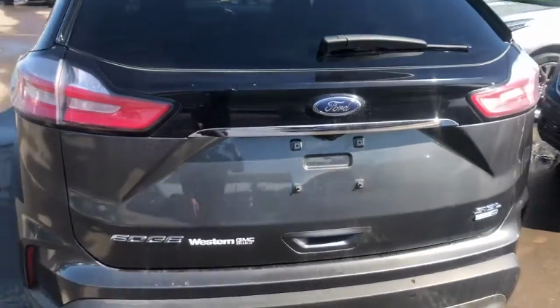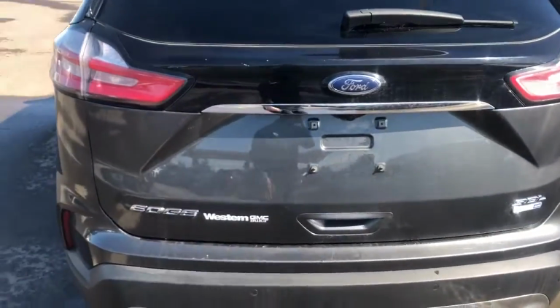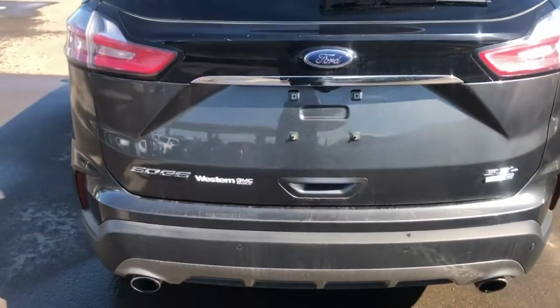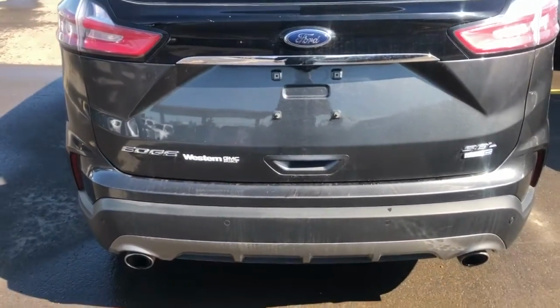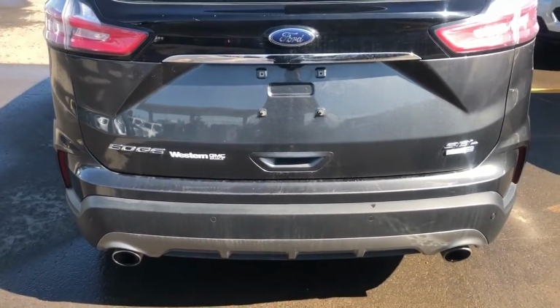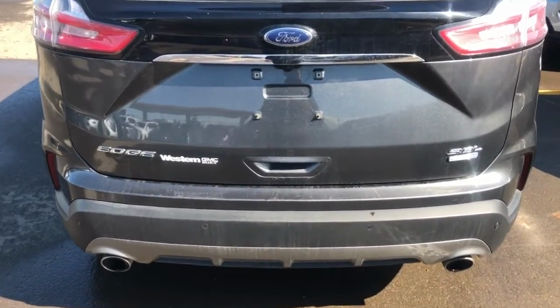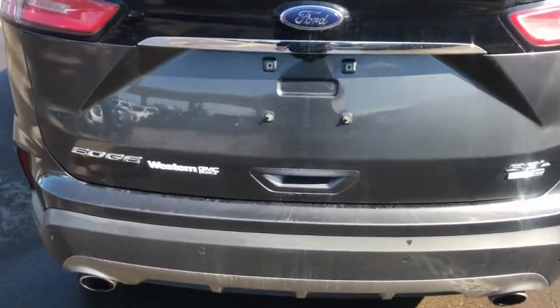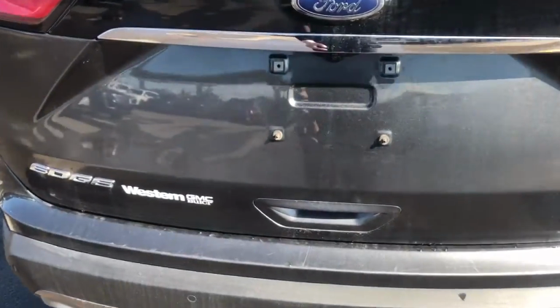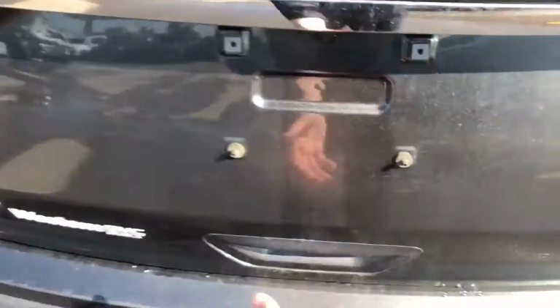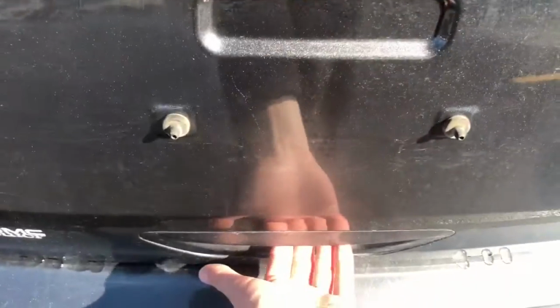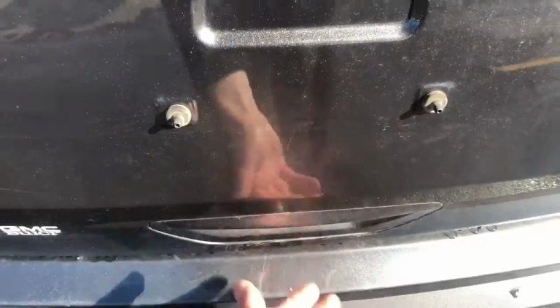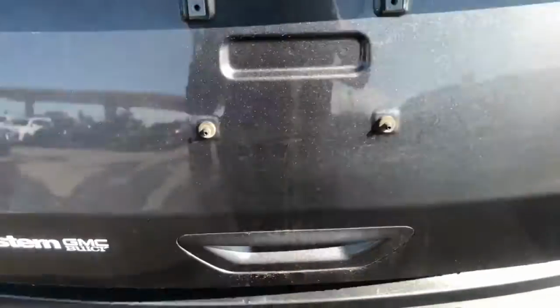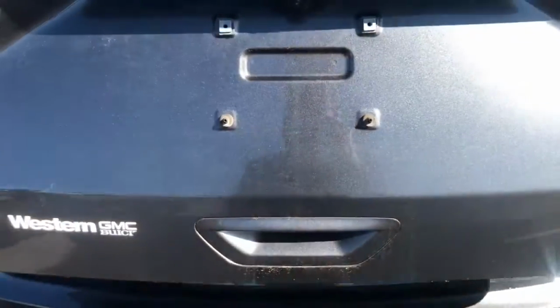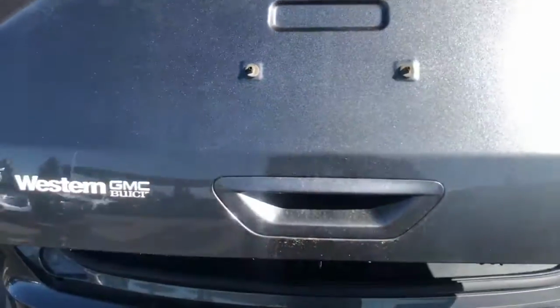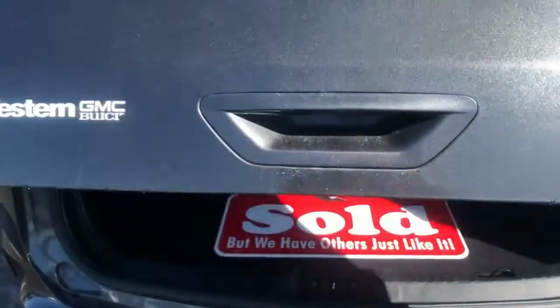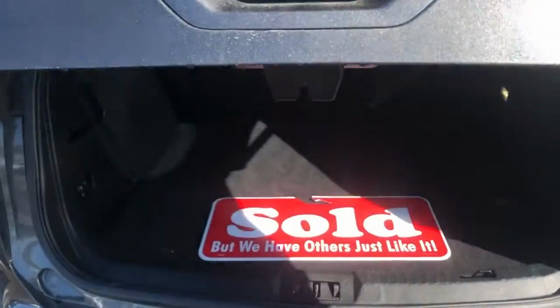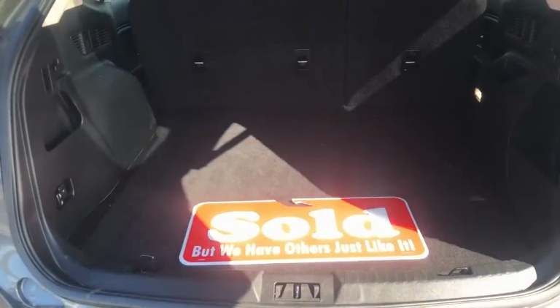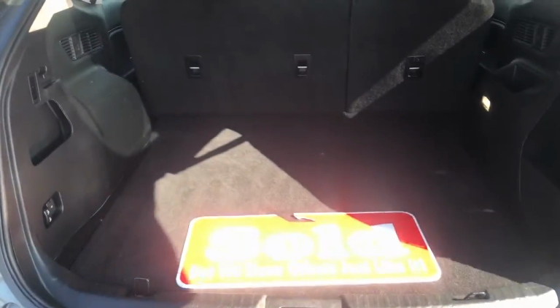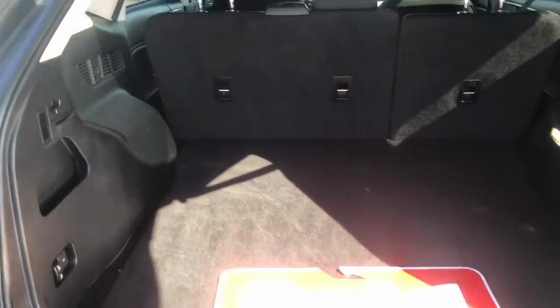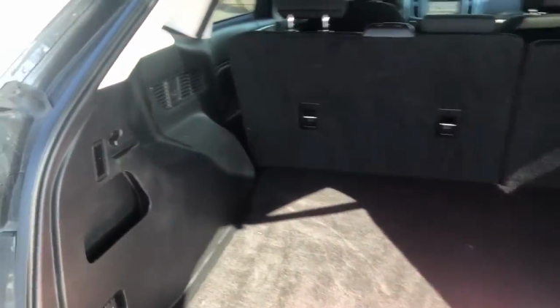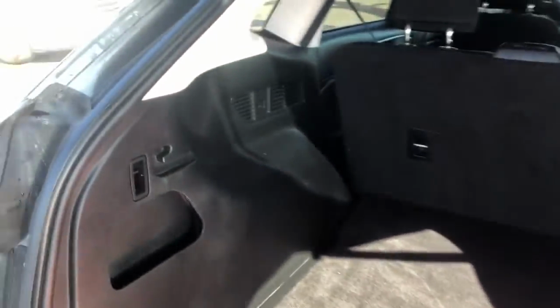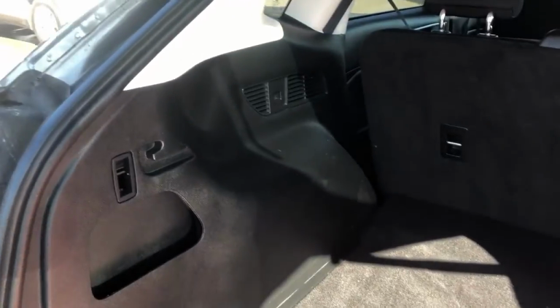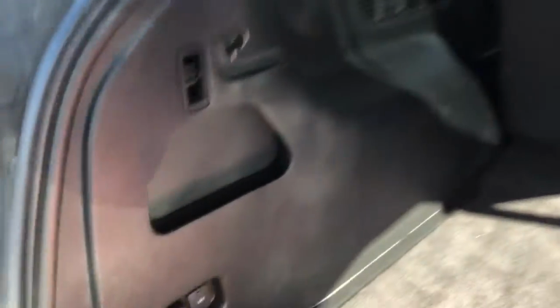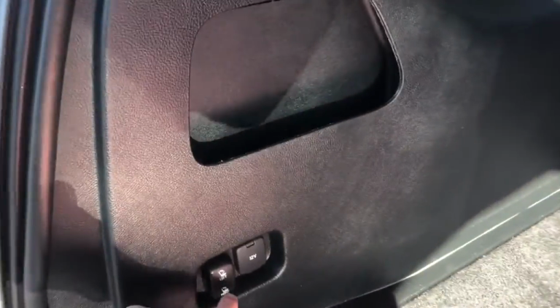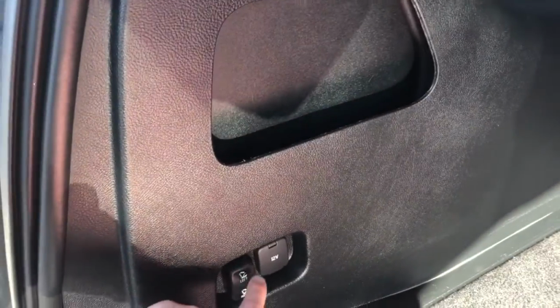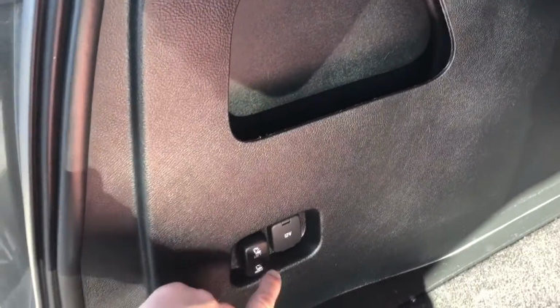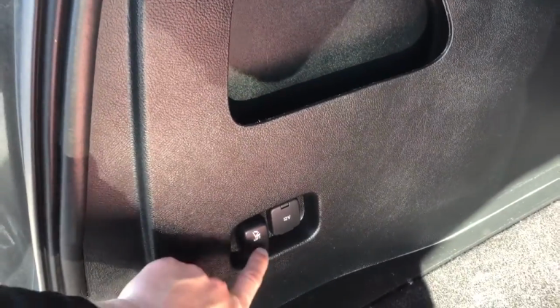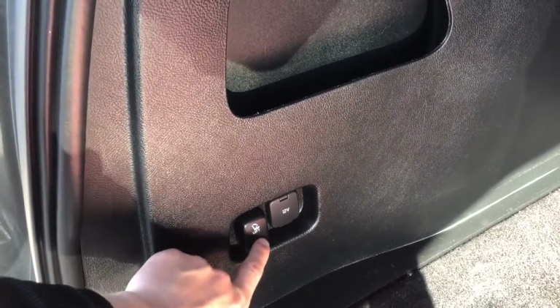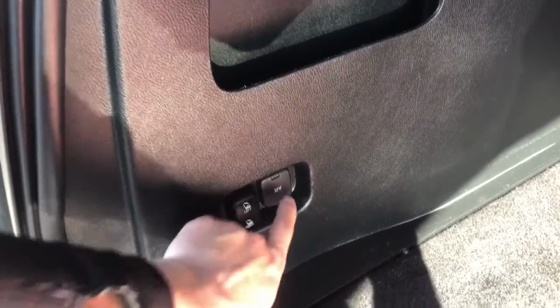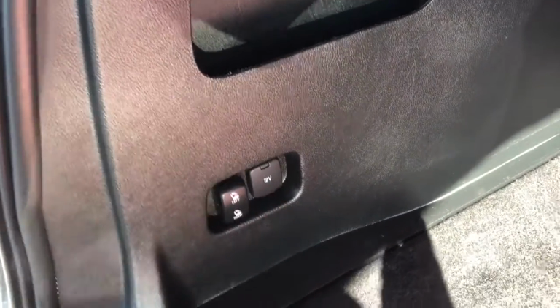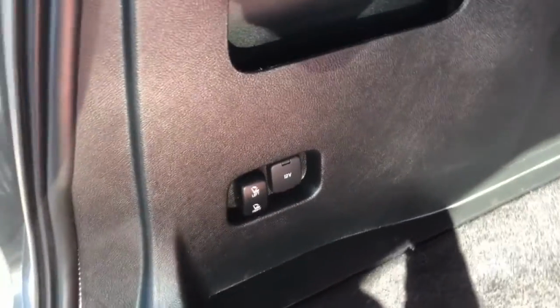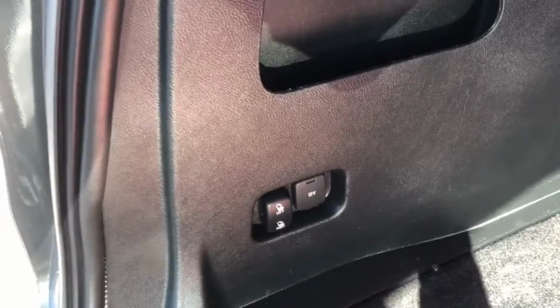Around to the back we have our Edge badging and dual exhaust, and a power-activated liftgate. Inside the cargo area there is plenty of storage room, as well as the option to fold down the rear seats and a 12-volt charging port.